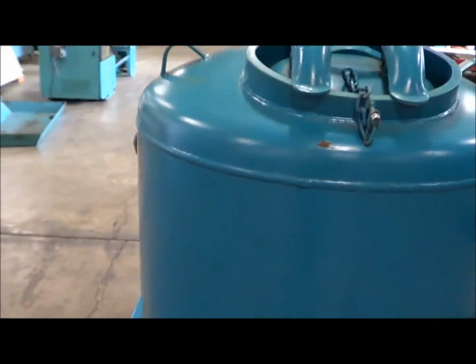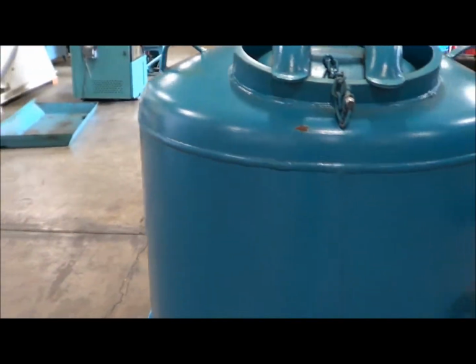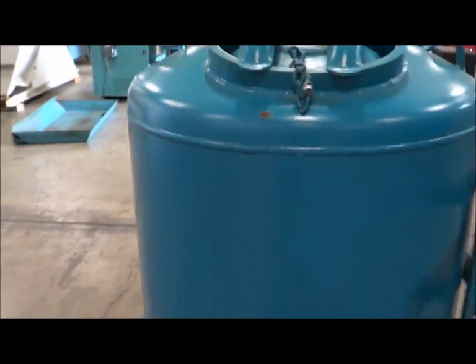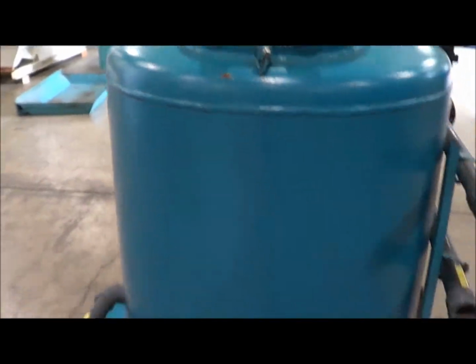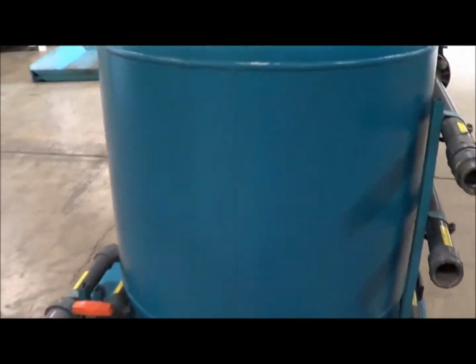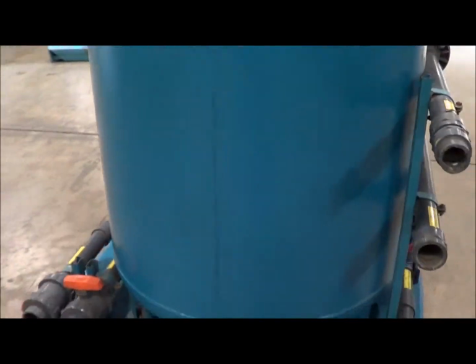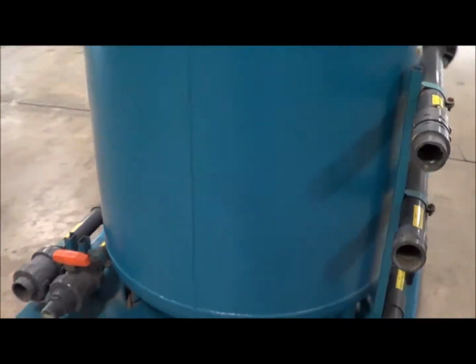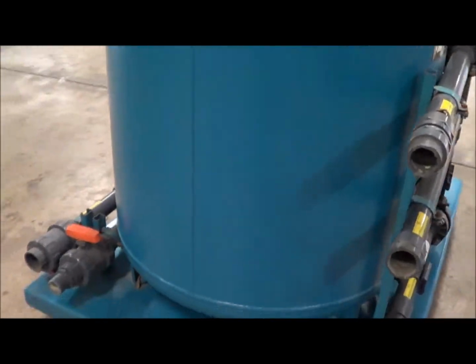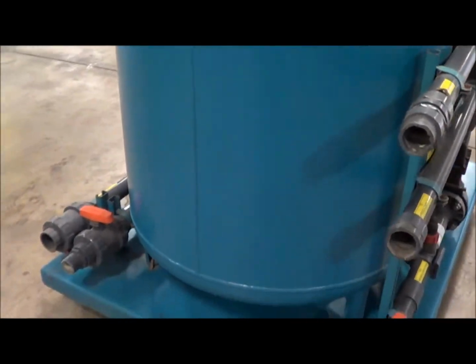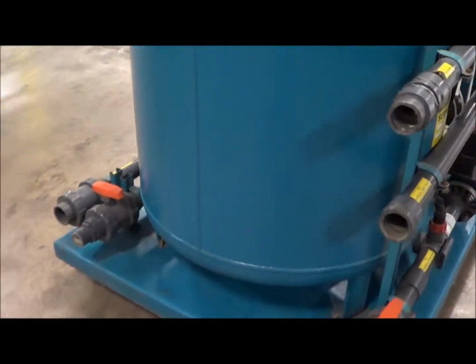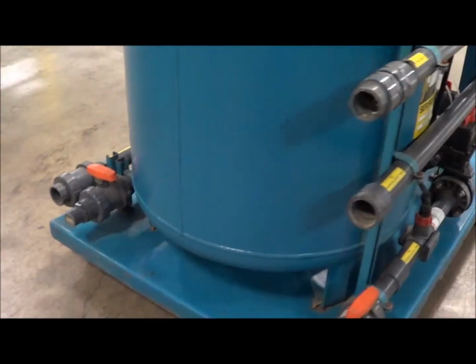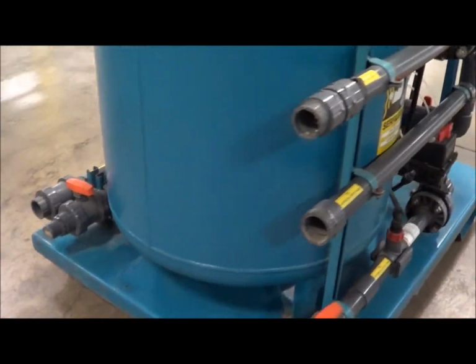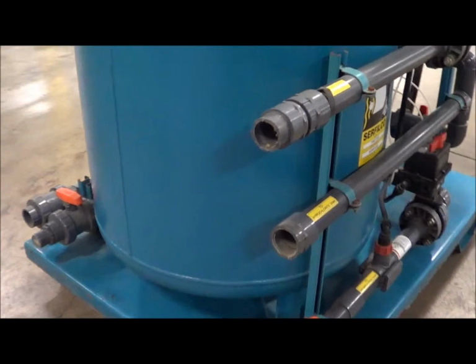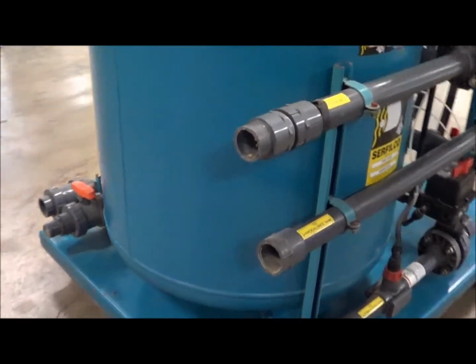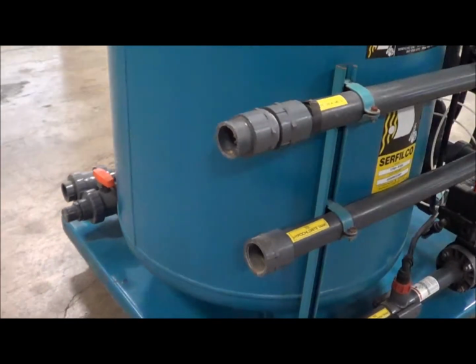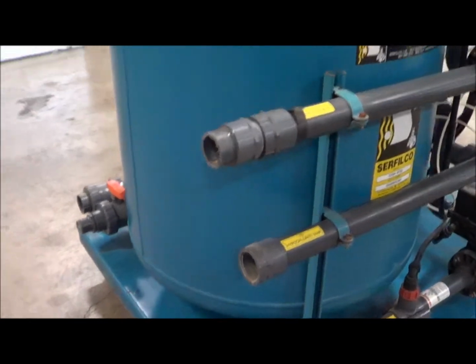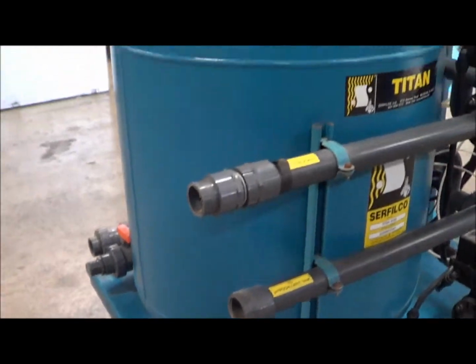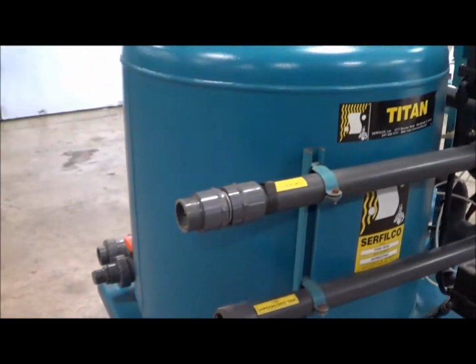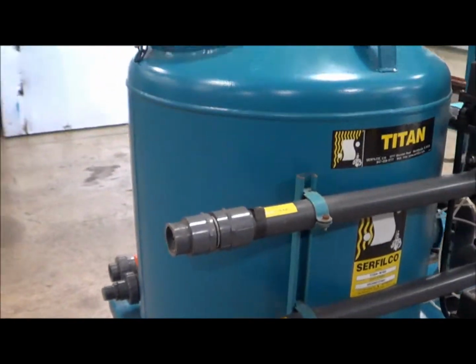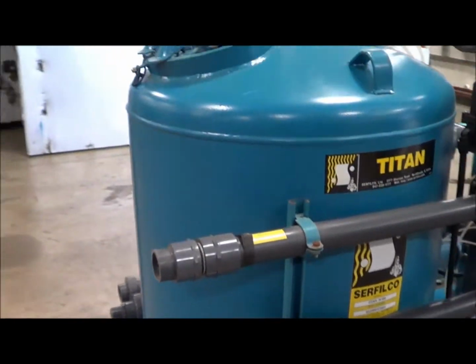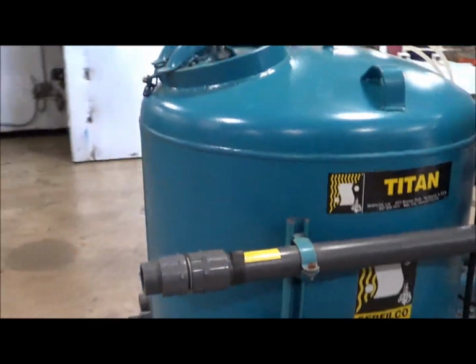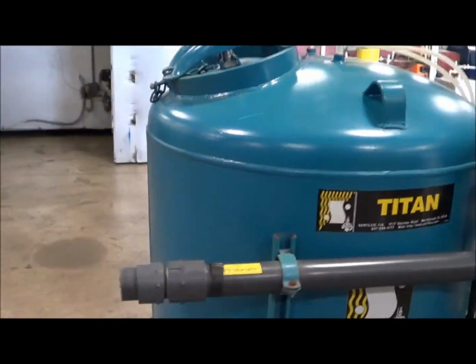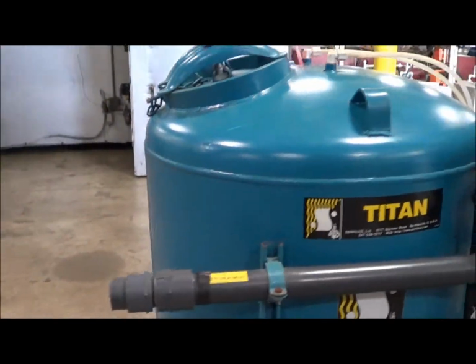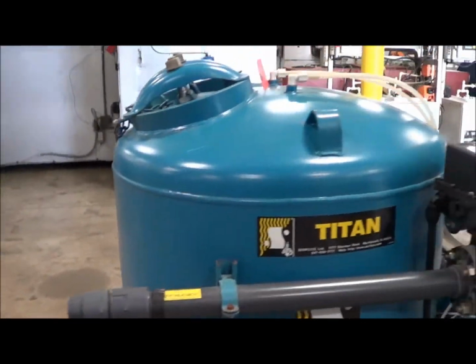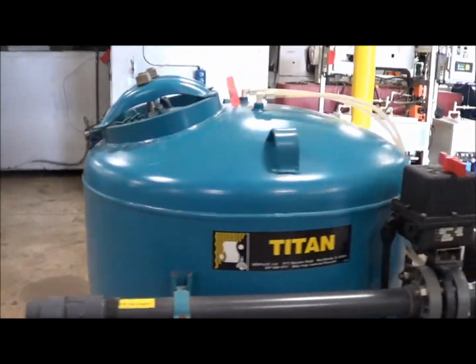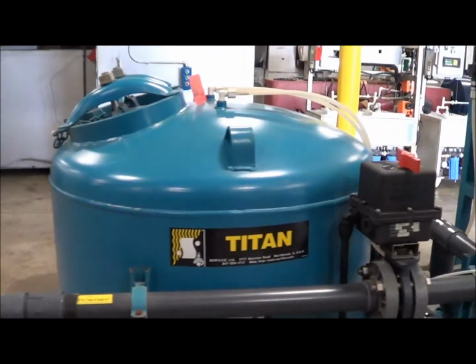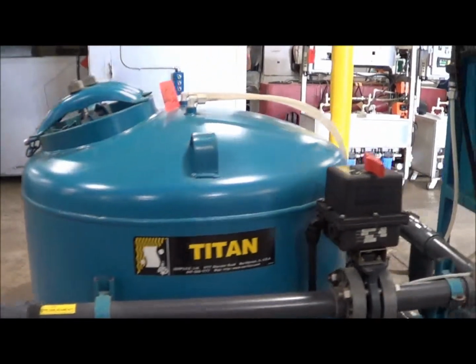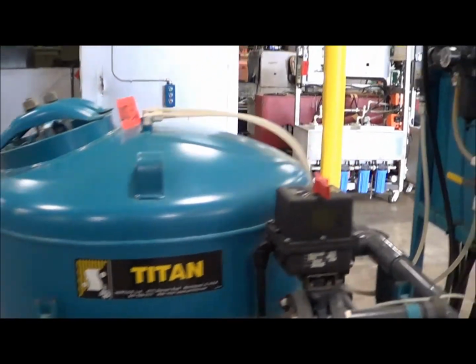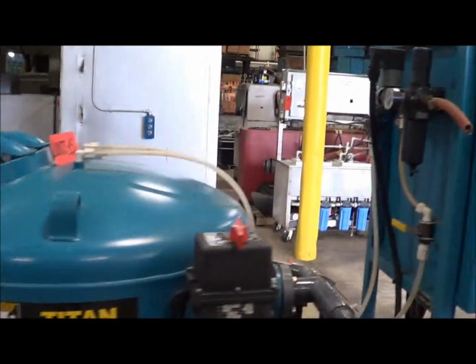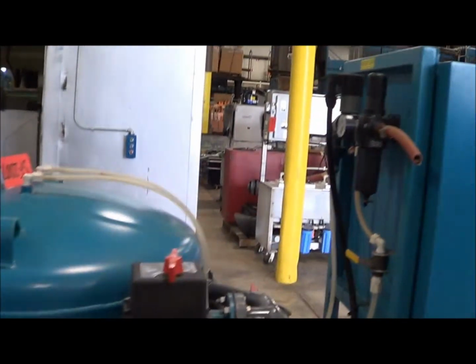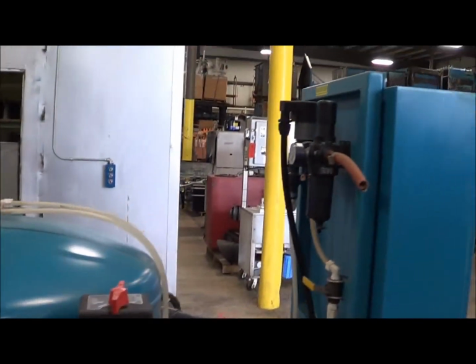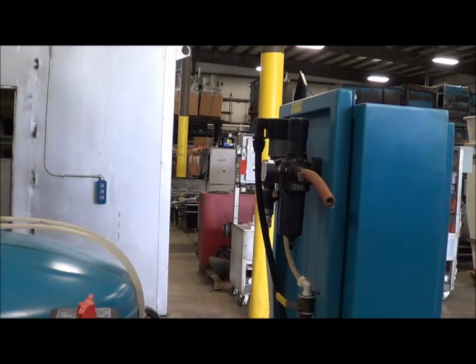Dimensions are 66 inches long, 48 inches wide, 69 inches high. Weight is 2,572 pounds.